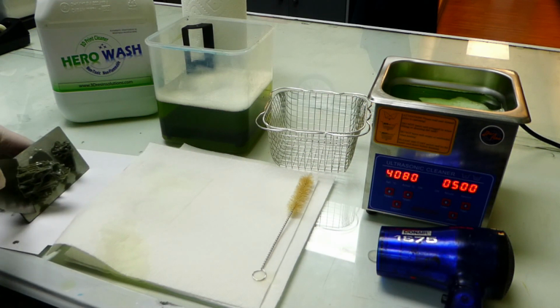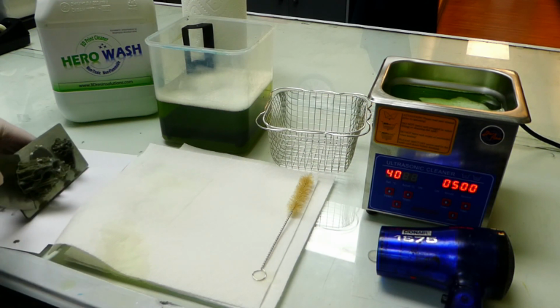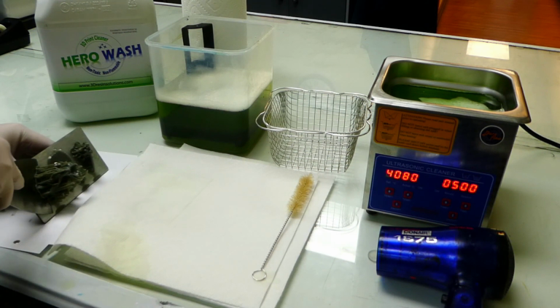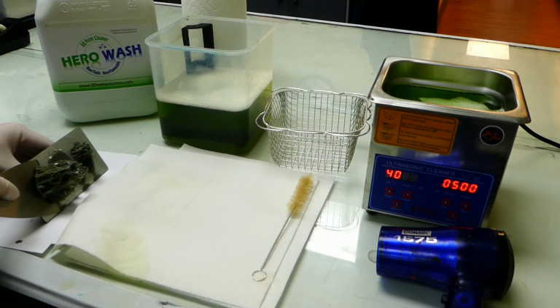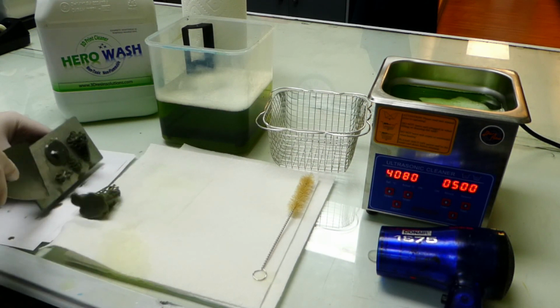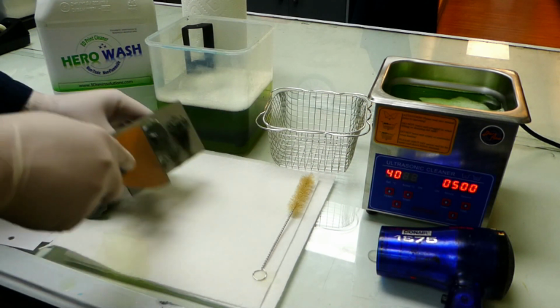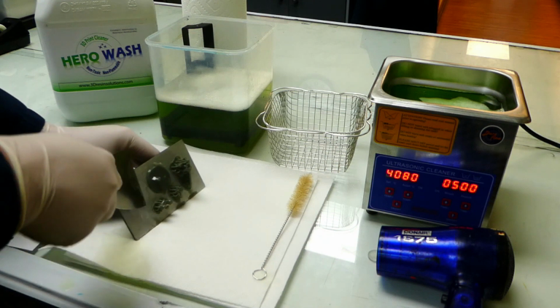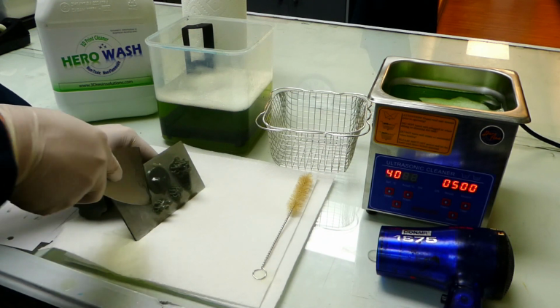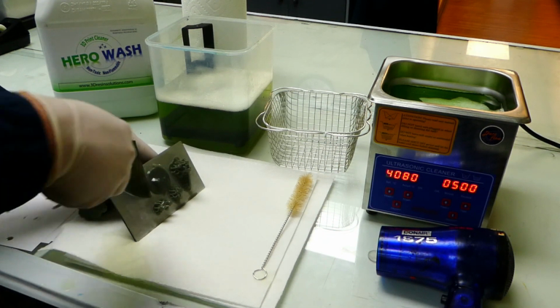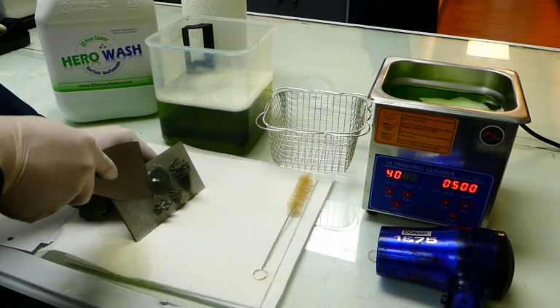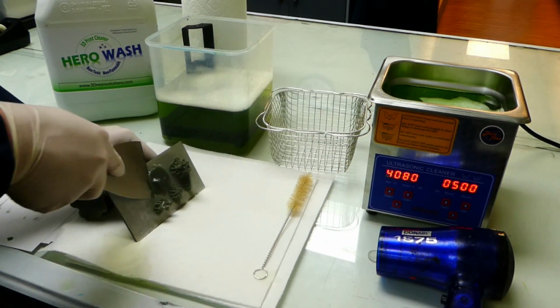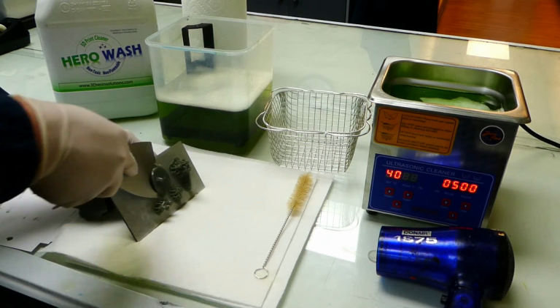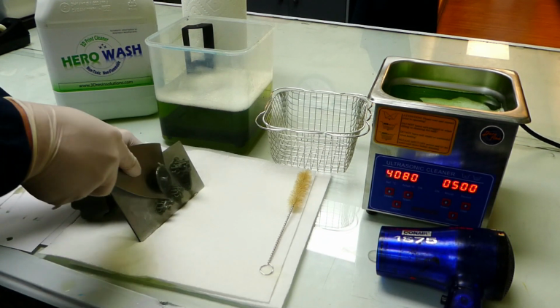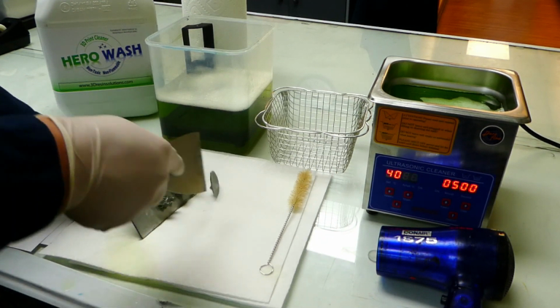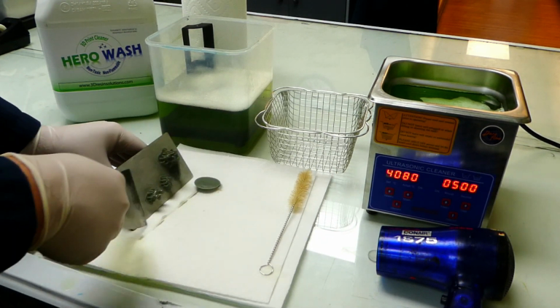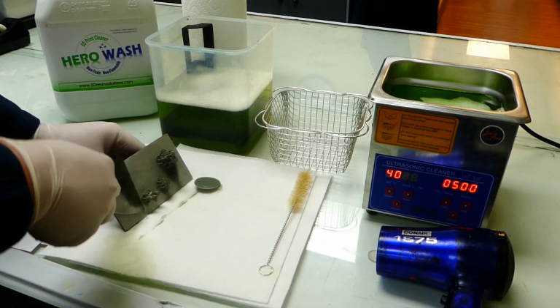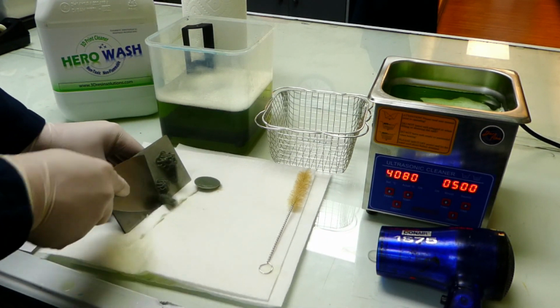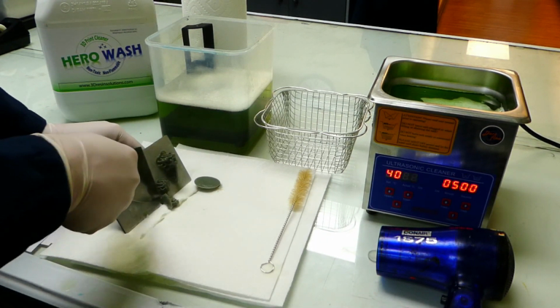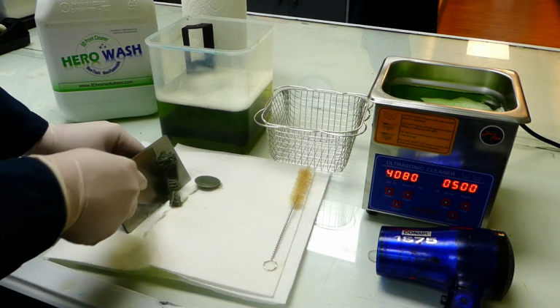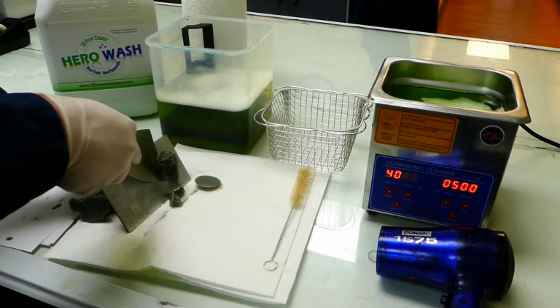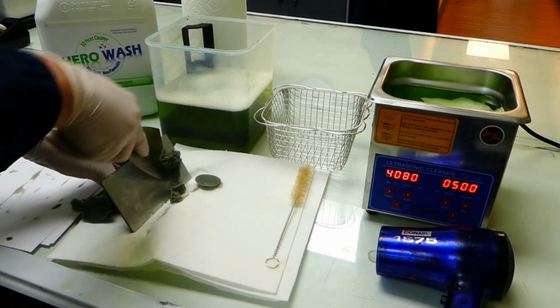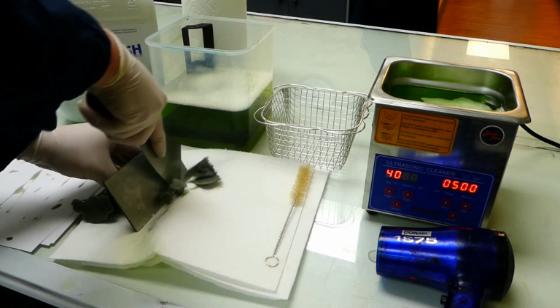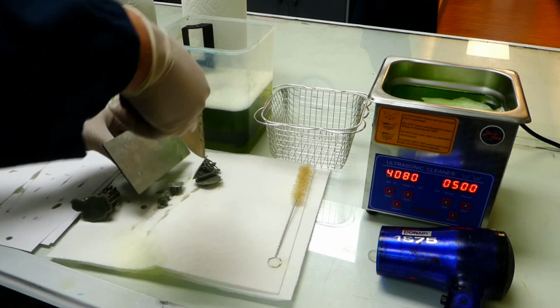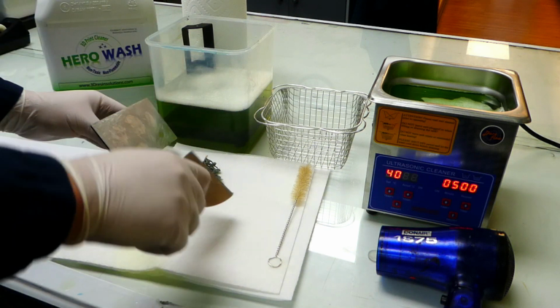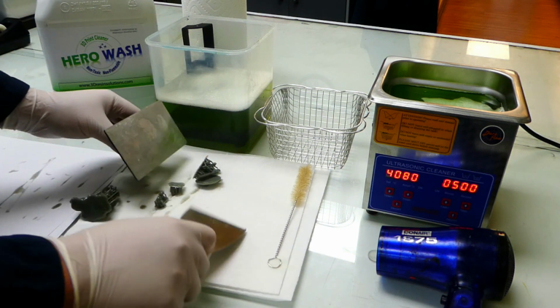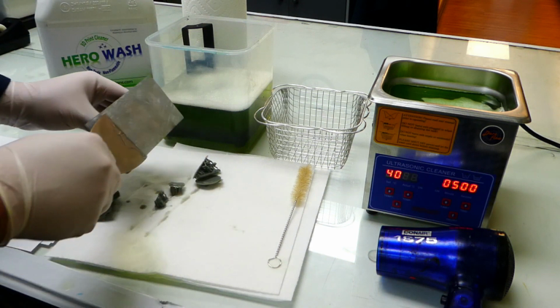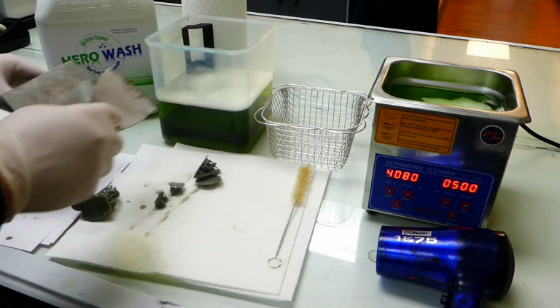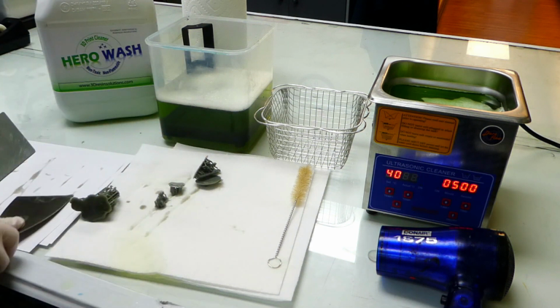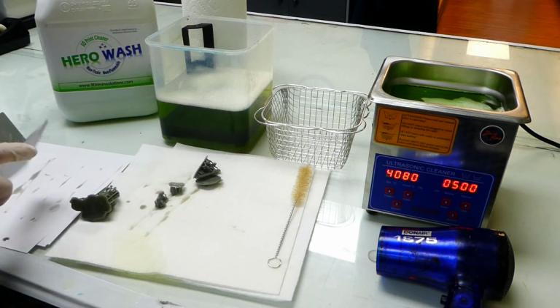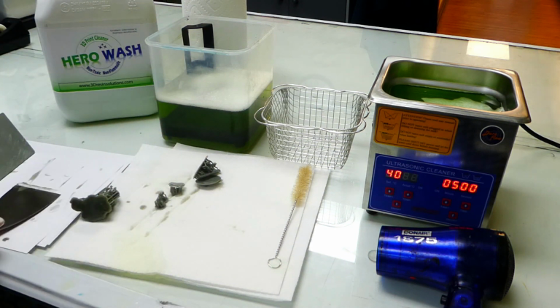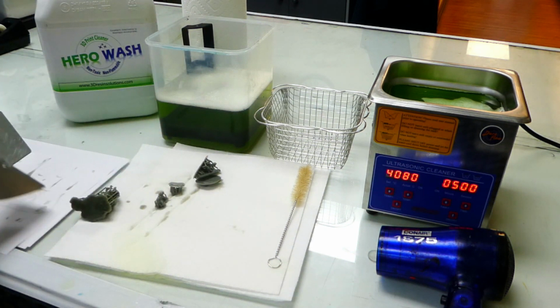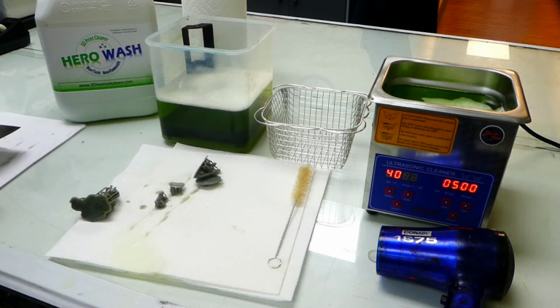Using a metal spatula to carefully remove my prints from my build platform, I'm going to prepare the pre-wash. This is where I want to remove the majority of the resin before going into the ultrasonic cleaner.